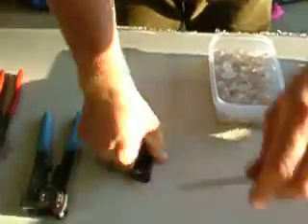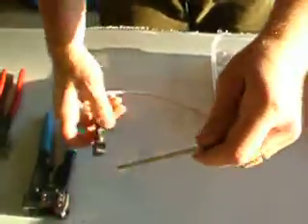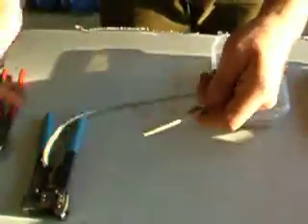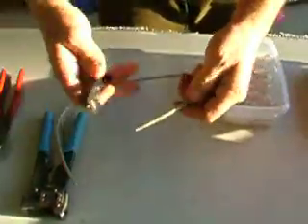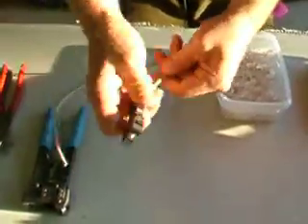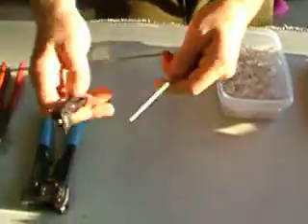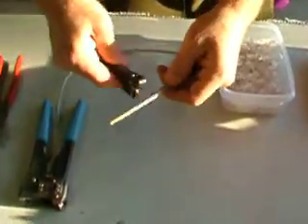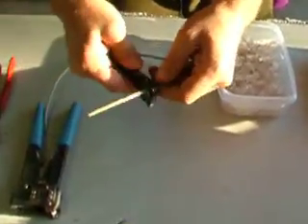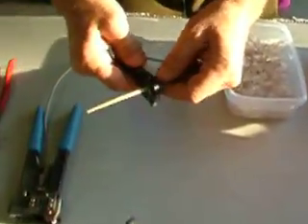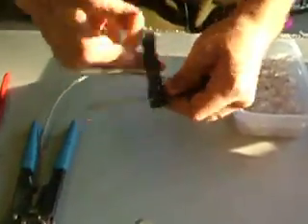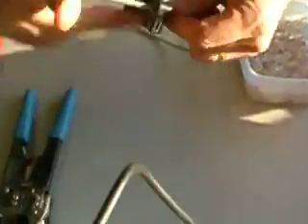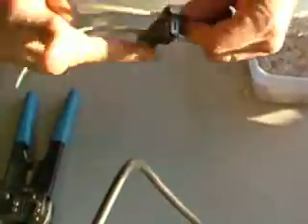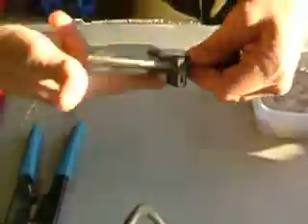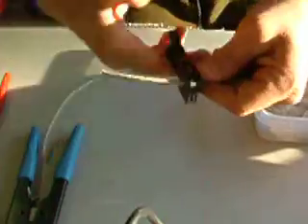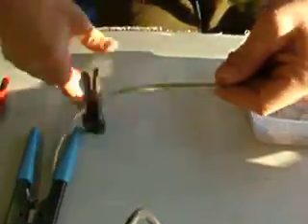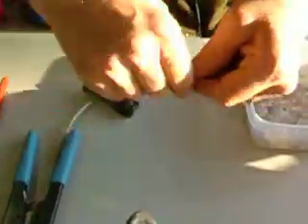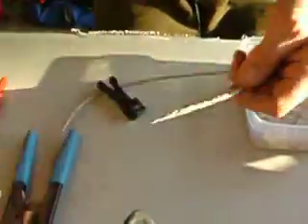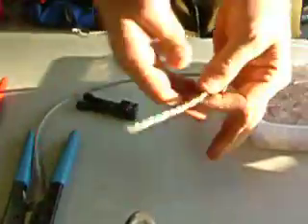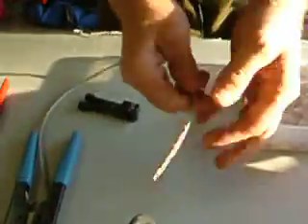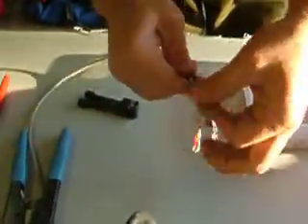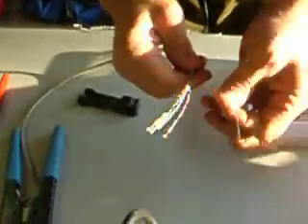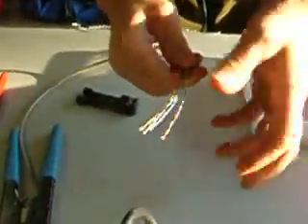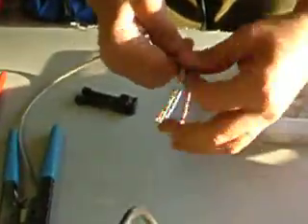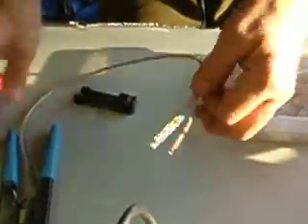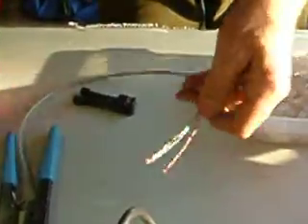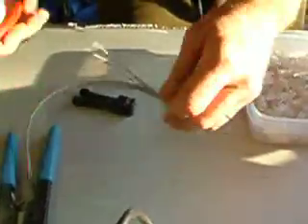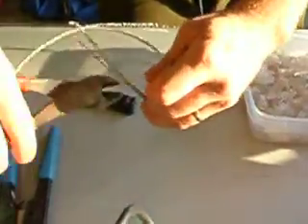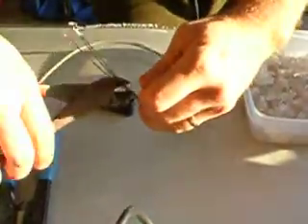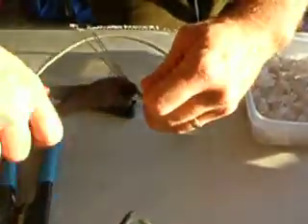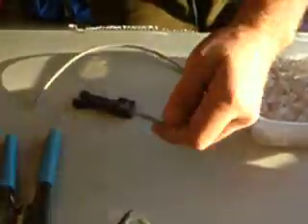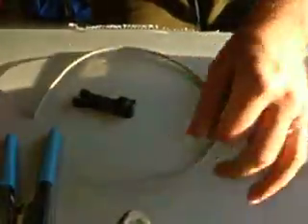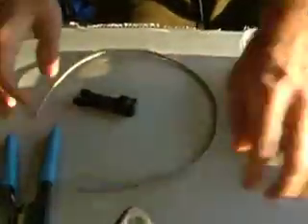Cat 5 cable right here. Strip yourself off a good amount. There's usually going to be a string in there — cut that string right off all the way down the base.